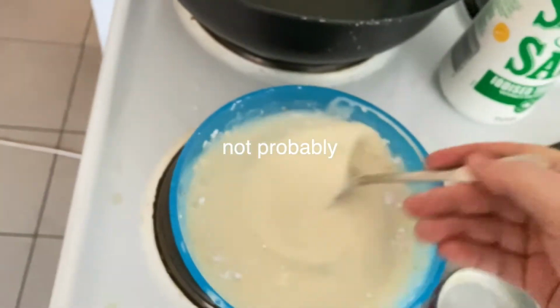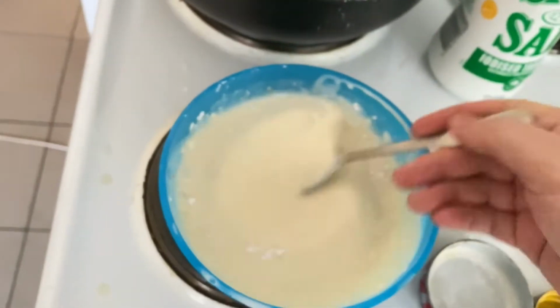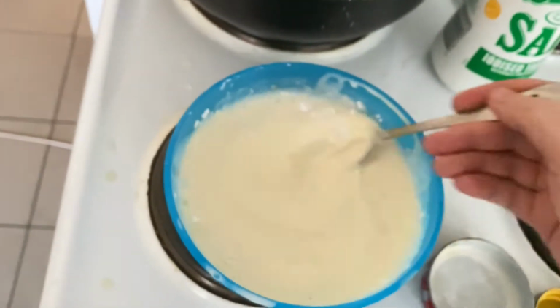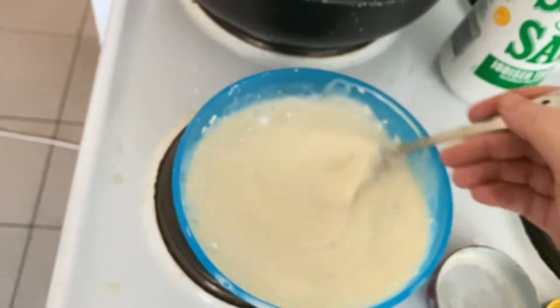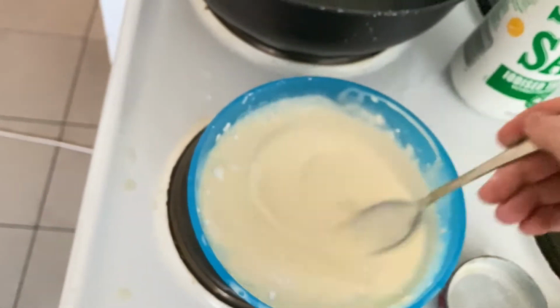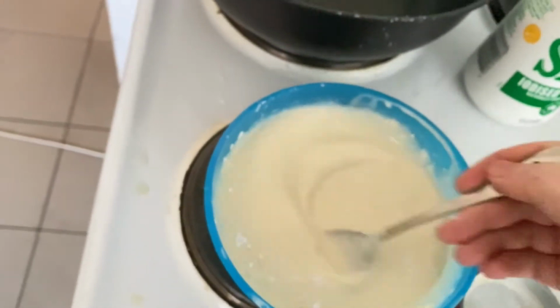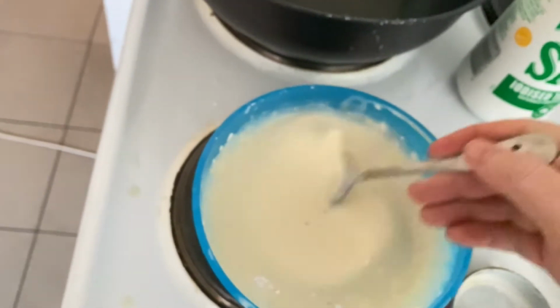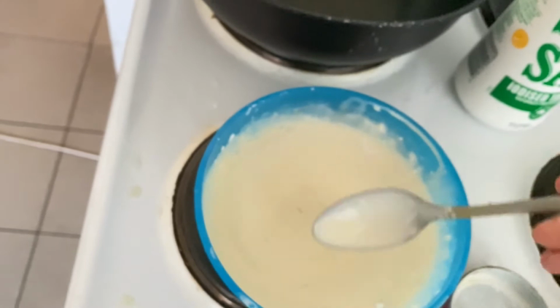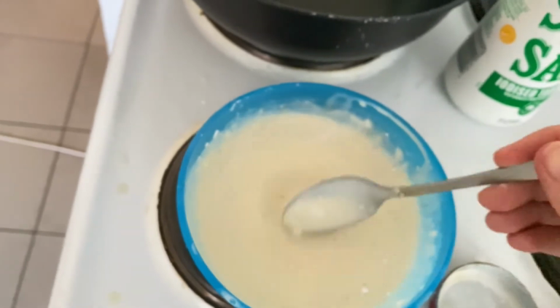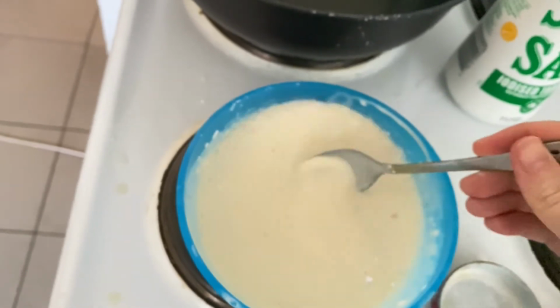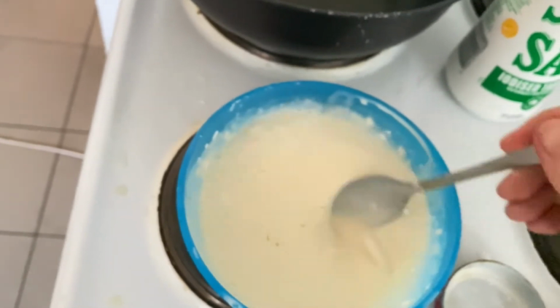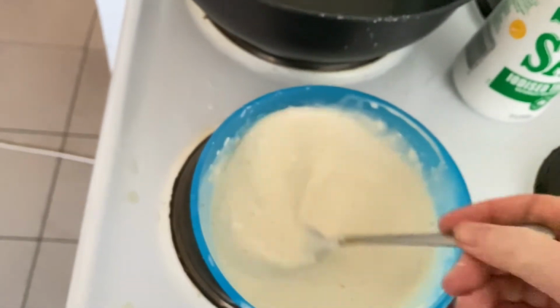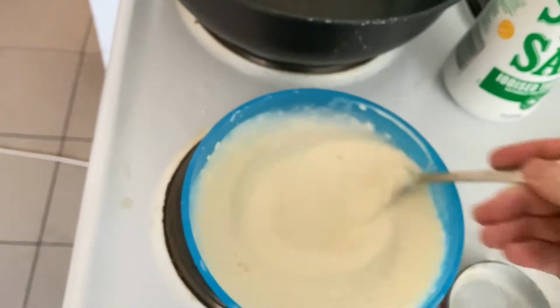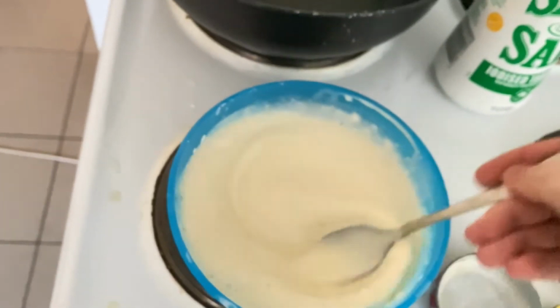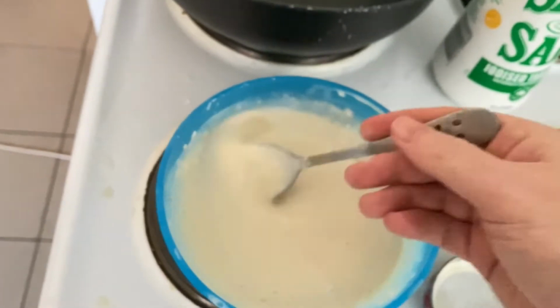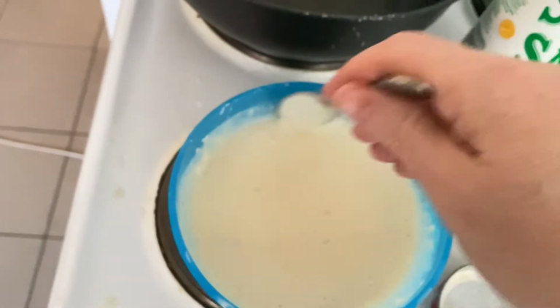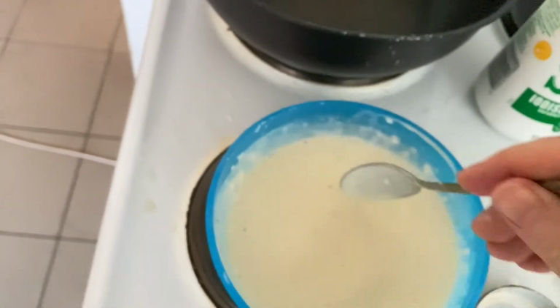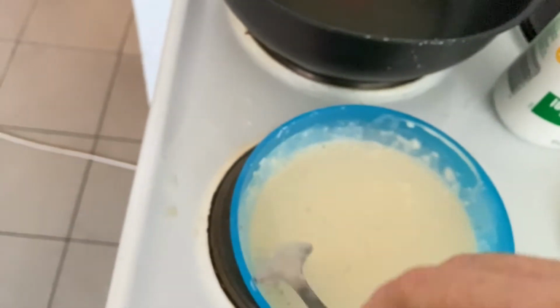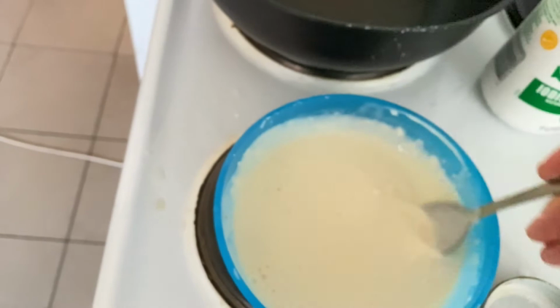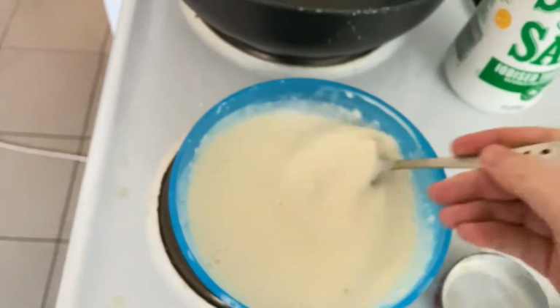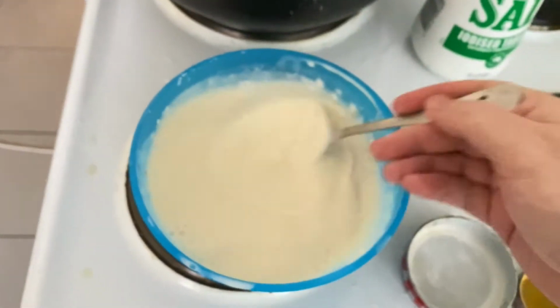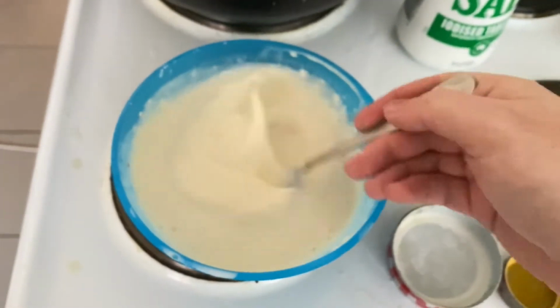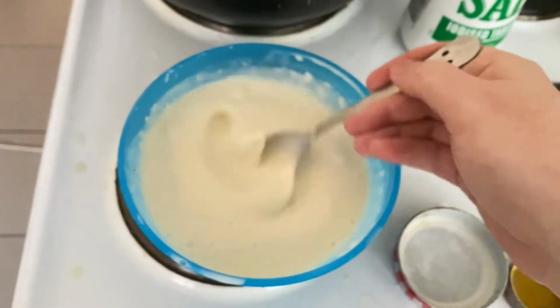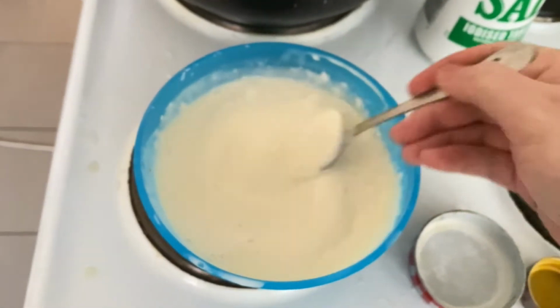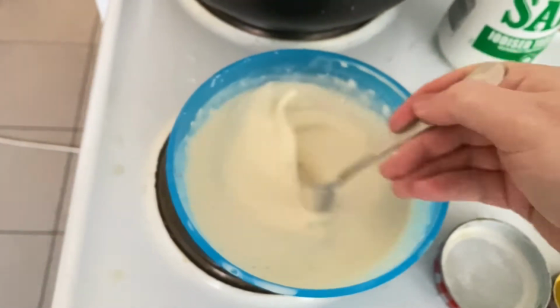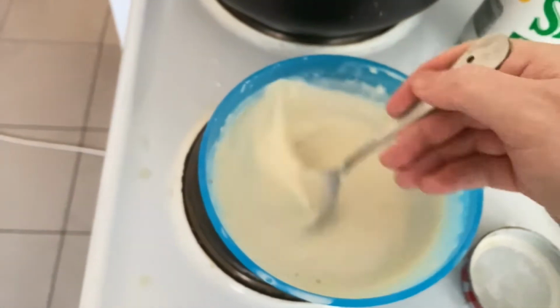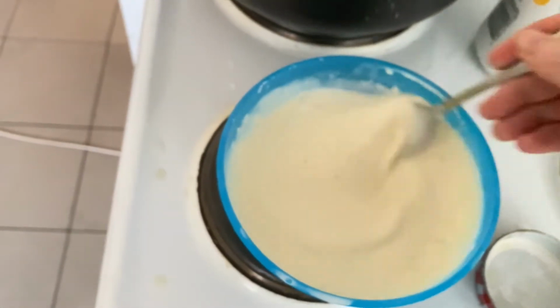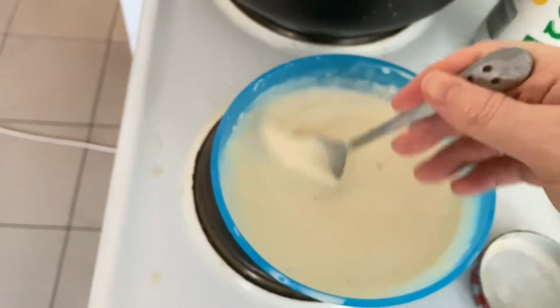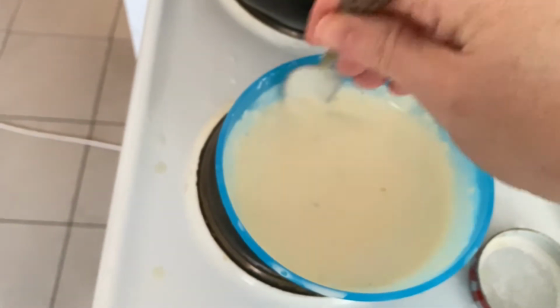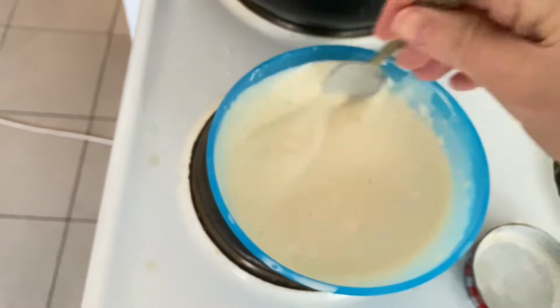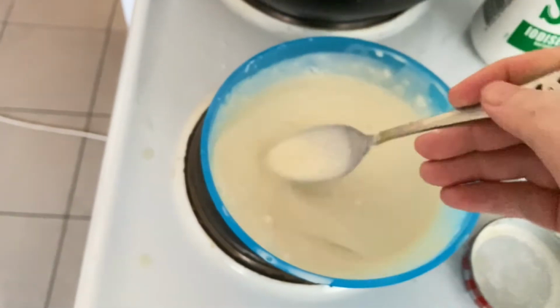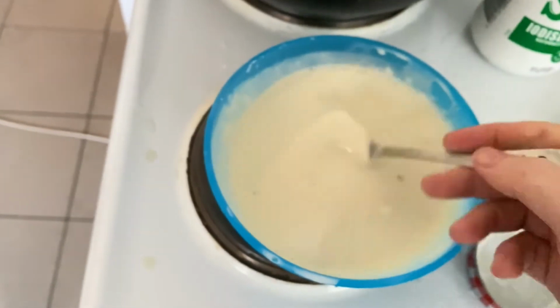The starch thickens it up and basically makes it kind of cling onto the corn chip. You could probably do this and then grill it as well, because the coconut cream has a fair amount of fat in it and it would probably brown.